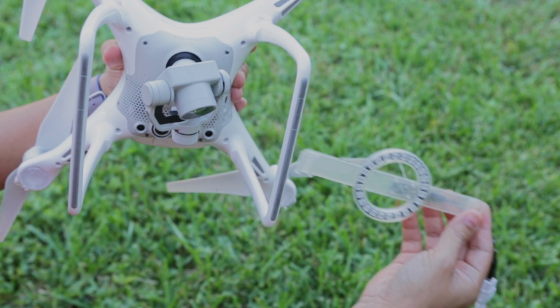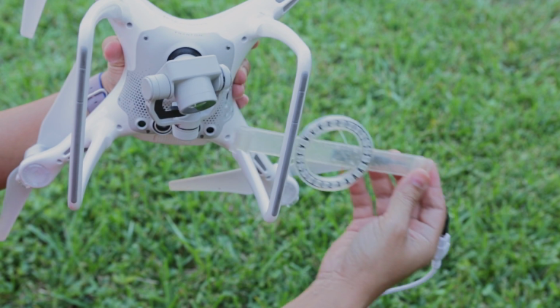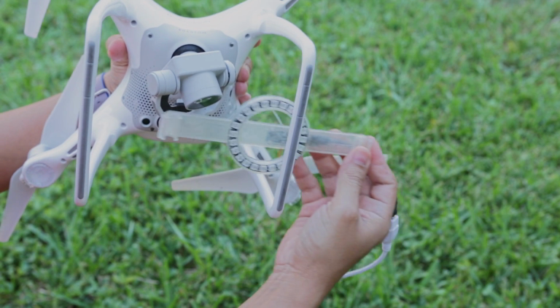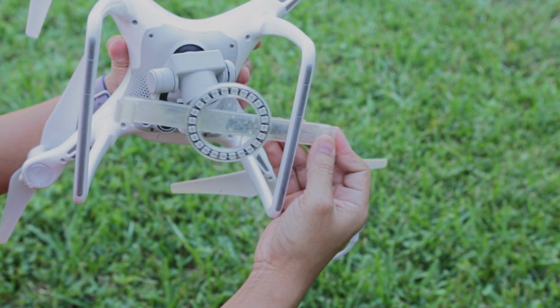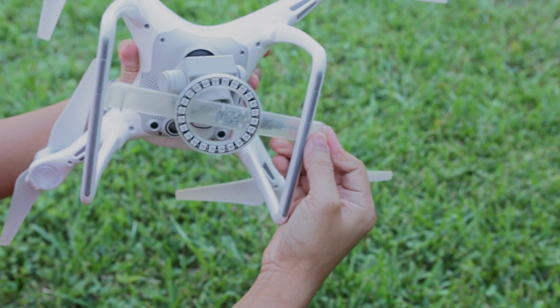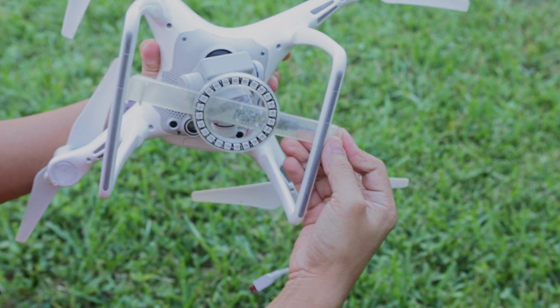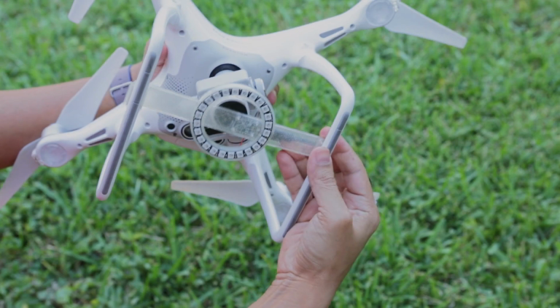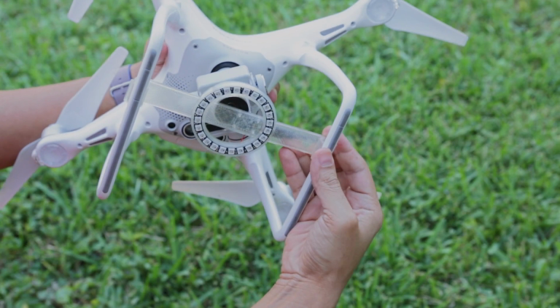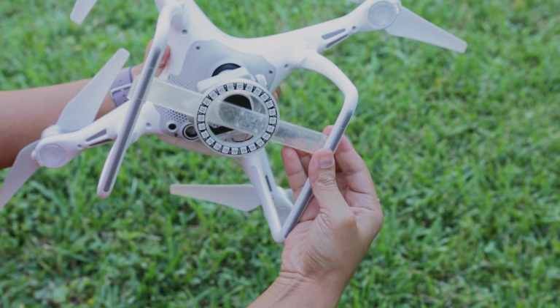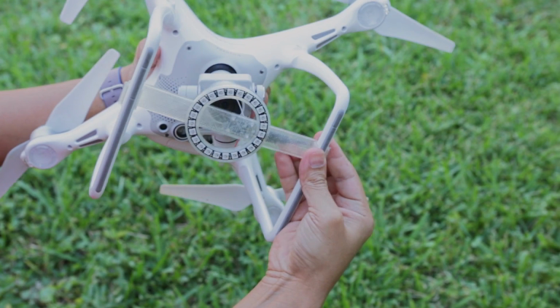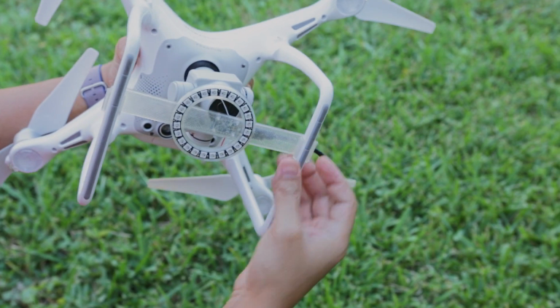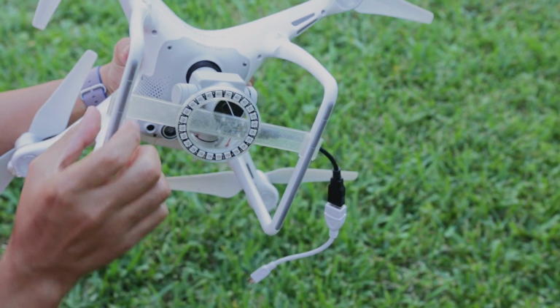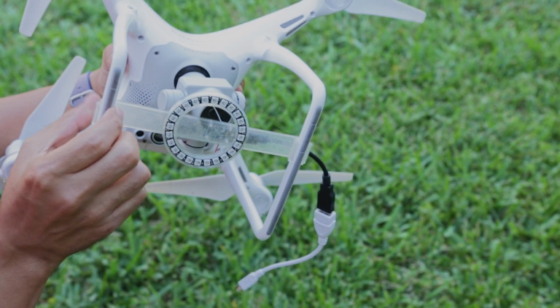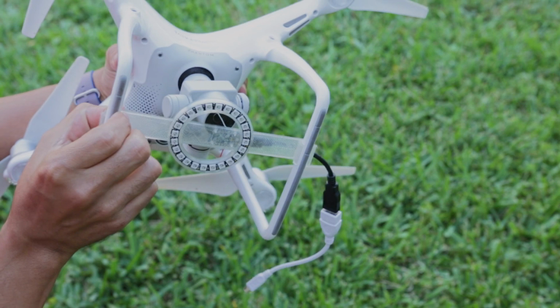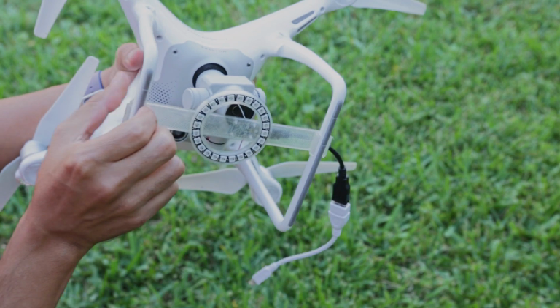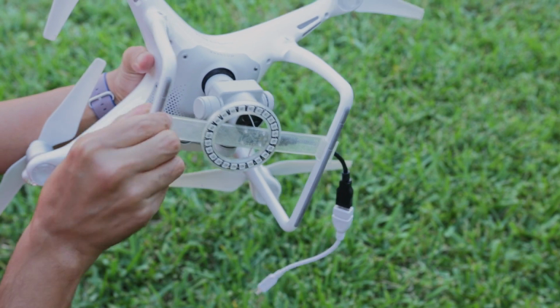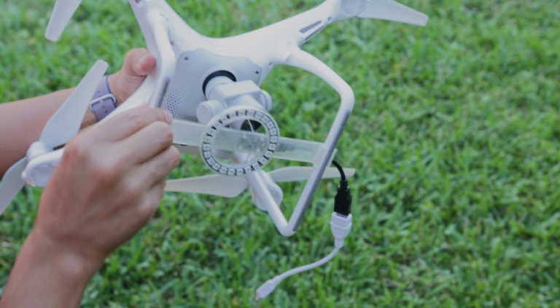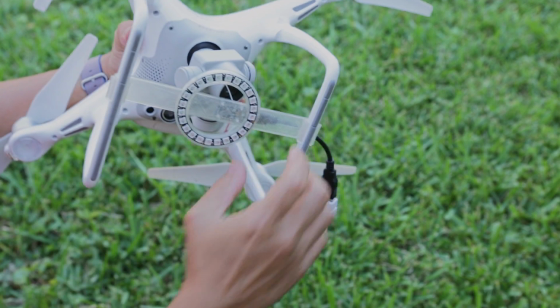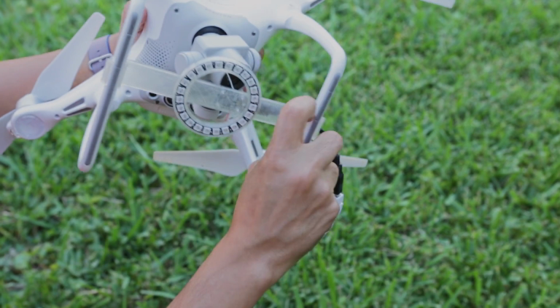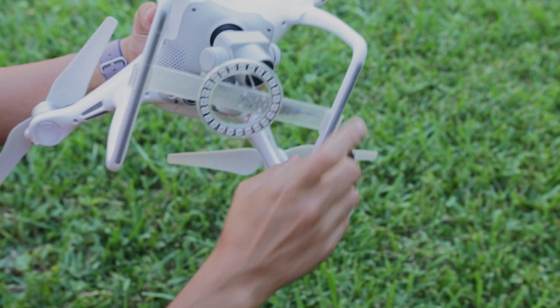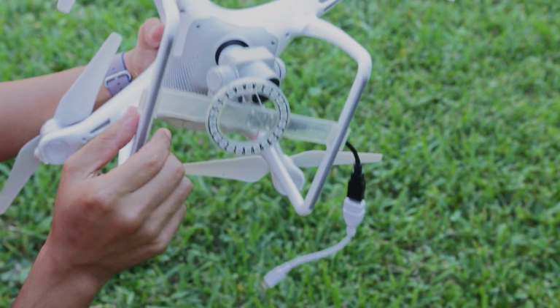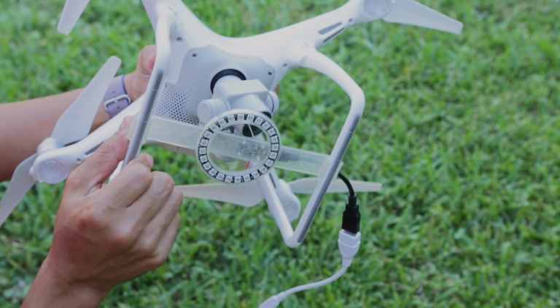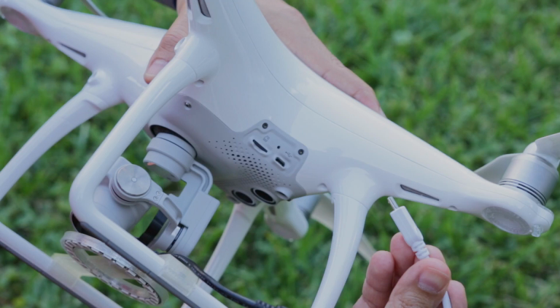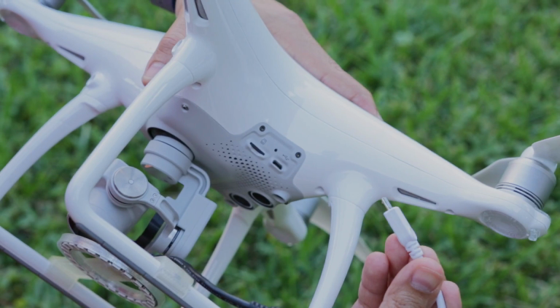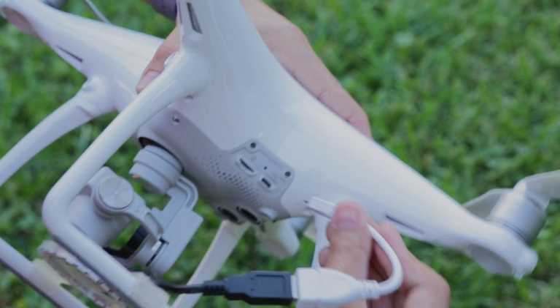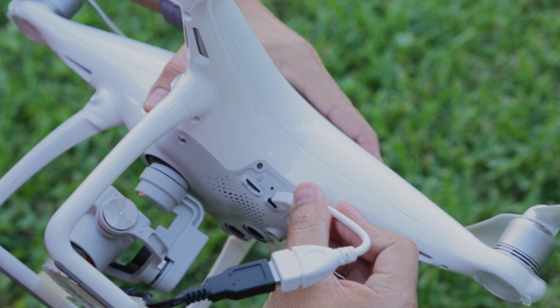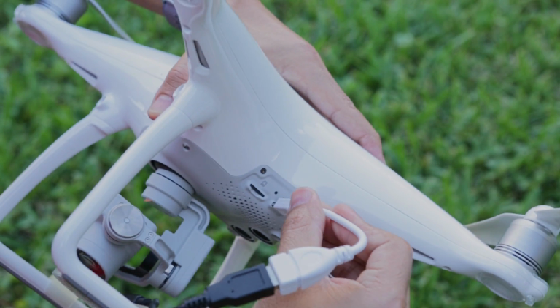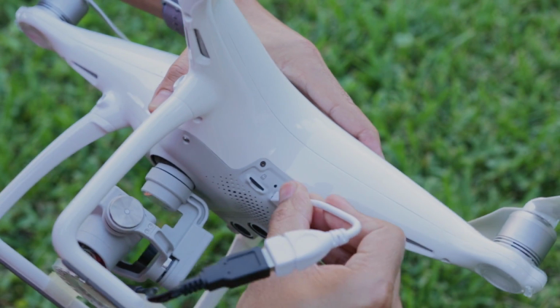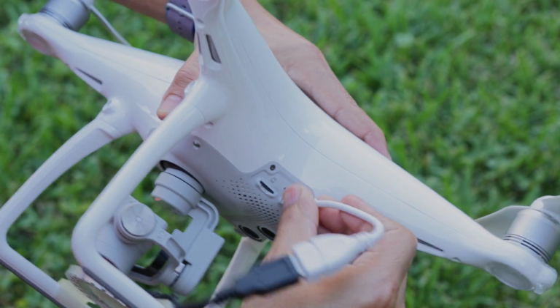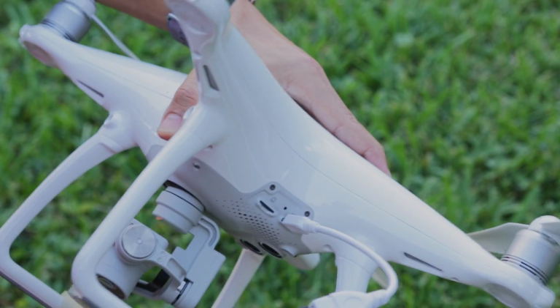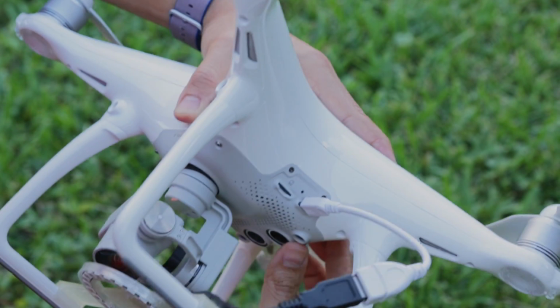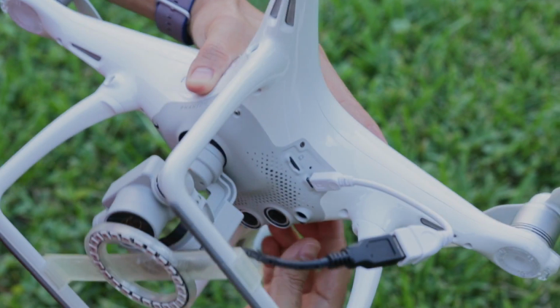To install it, we simply press the clips on both ends of the landing gear. The tolerances are nice and tight, but you still have the option to adjust the position by sliding it. We can power the whole circuit using the micro-USB port on the side of the Phantom 4.